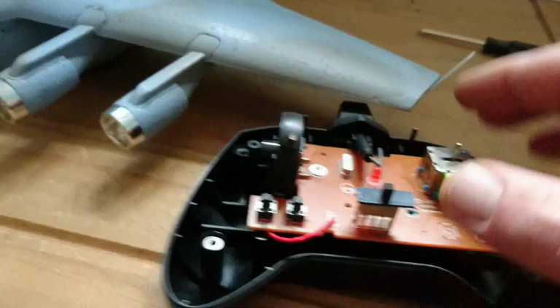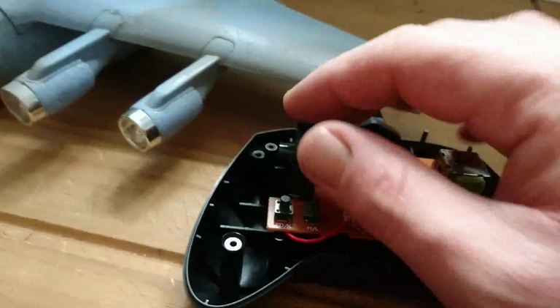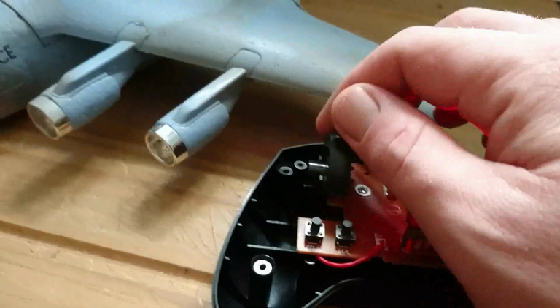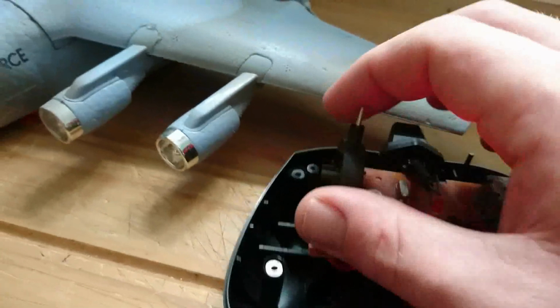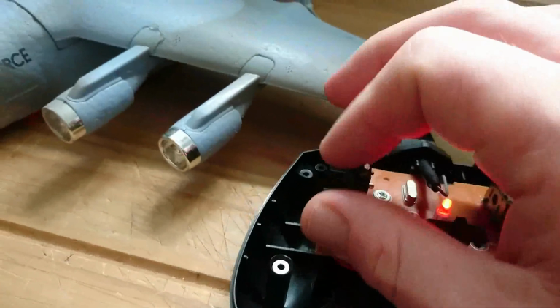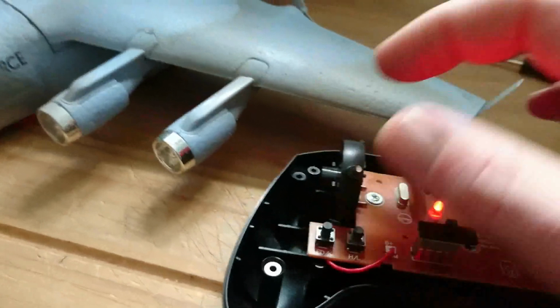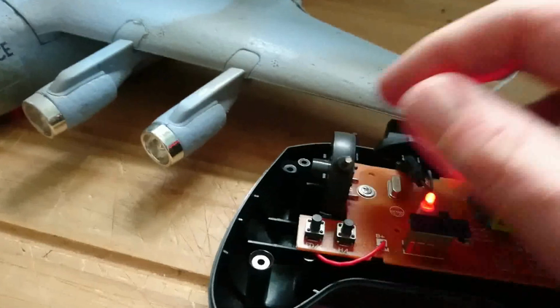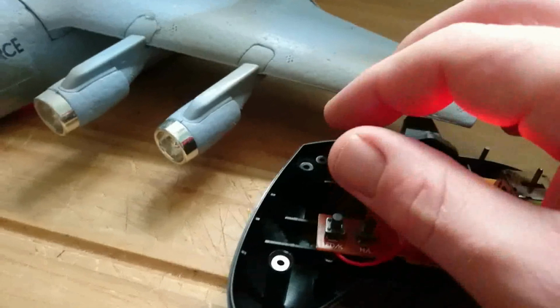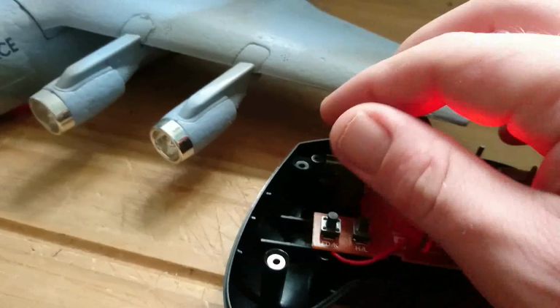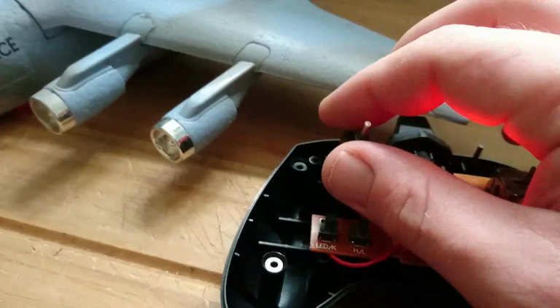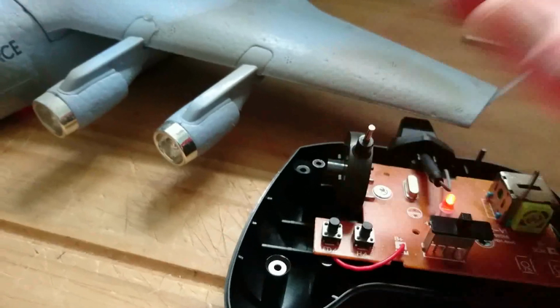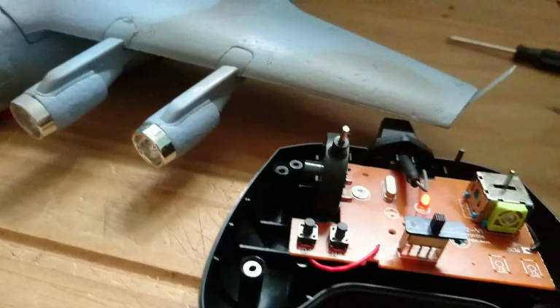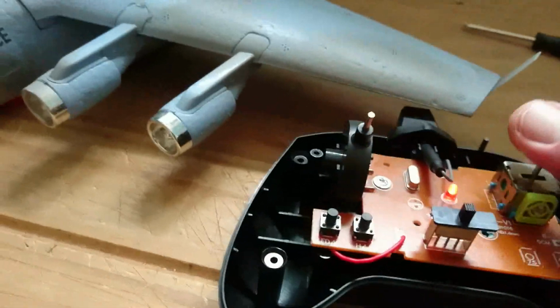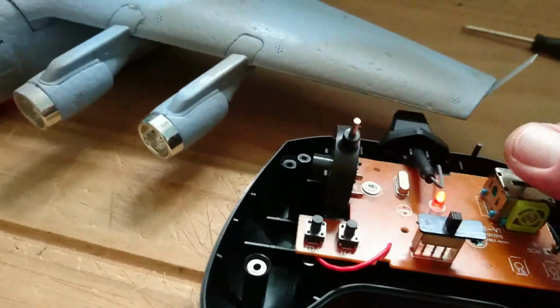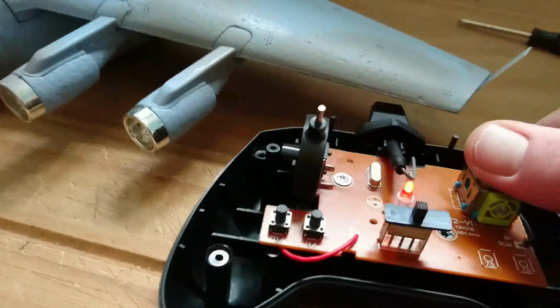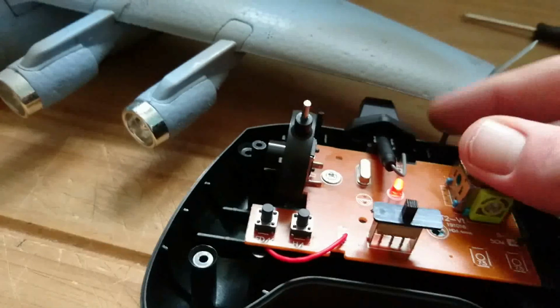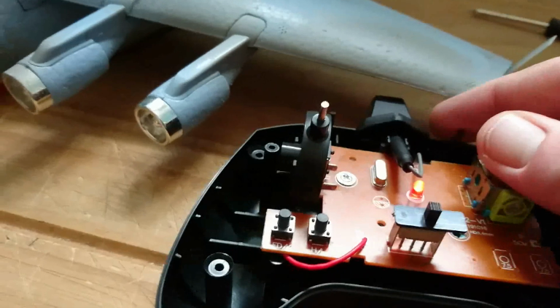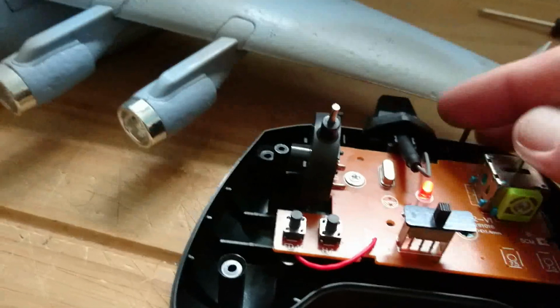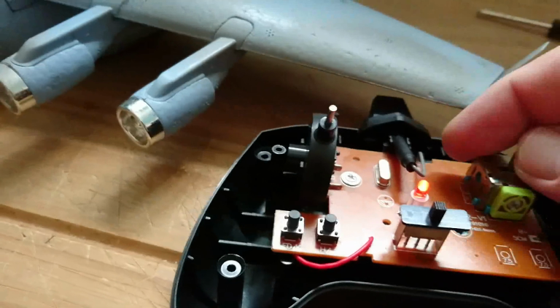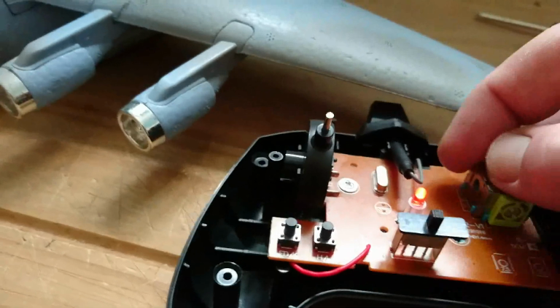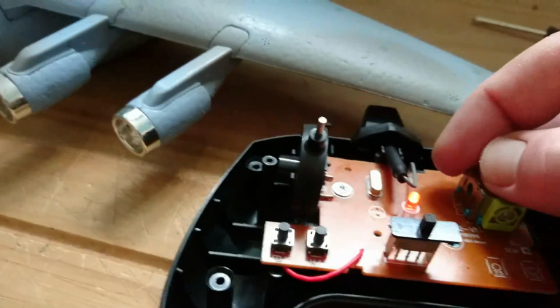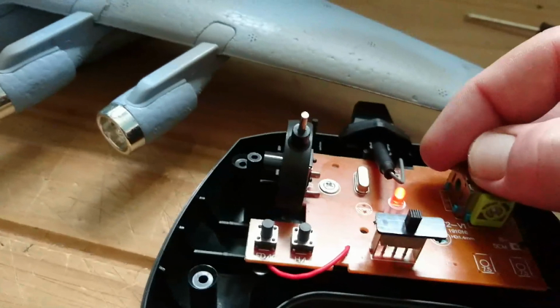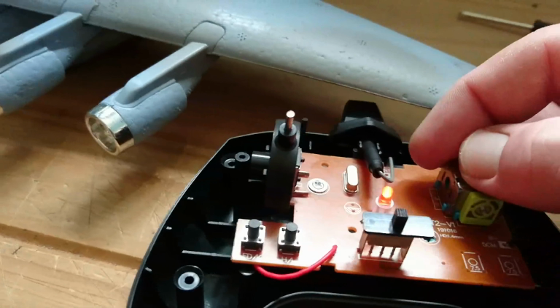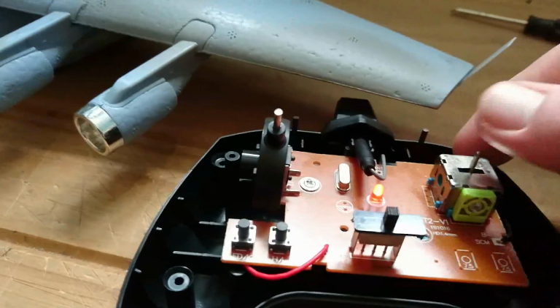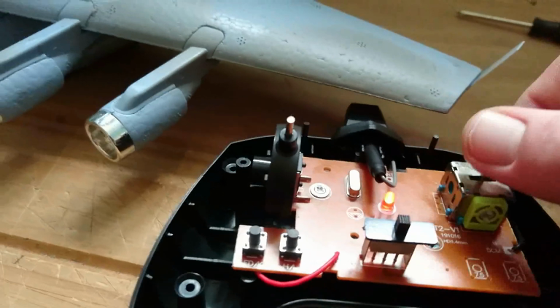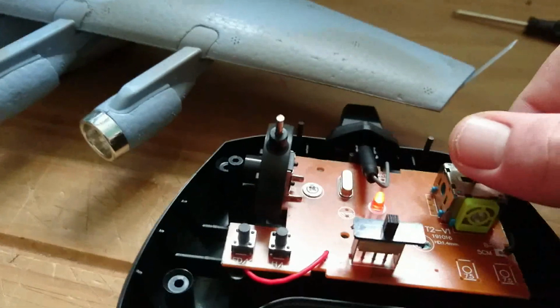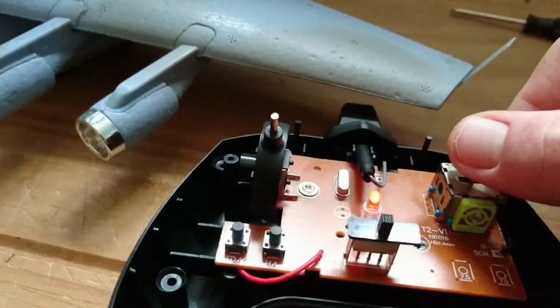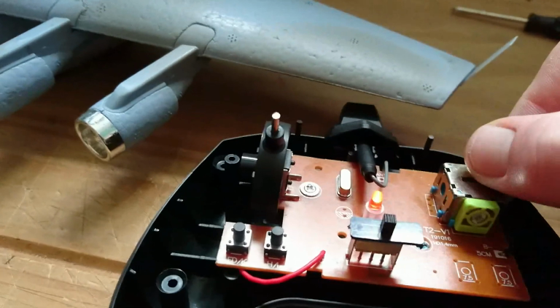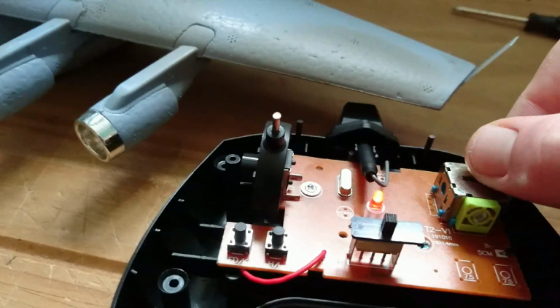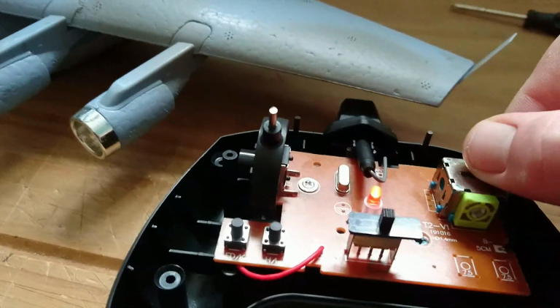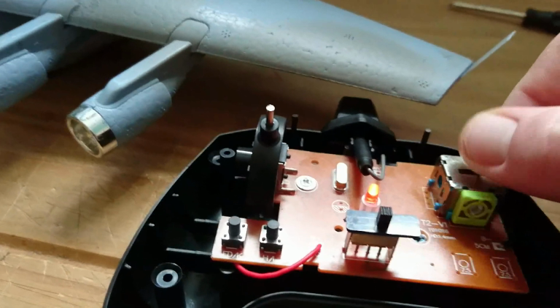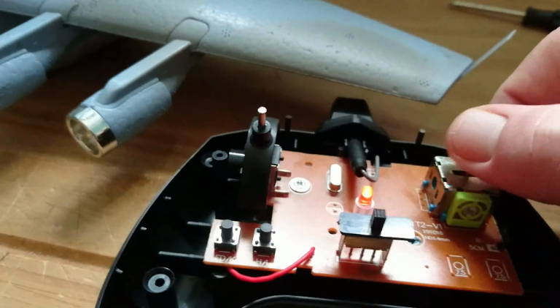Switch on. Bind. We have throttle — left, no problem. Right — no problem.